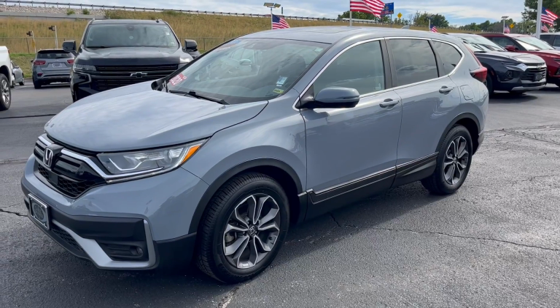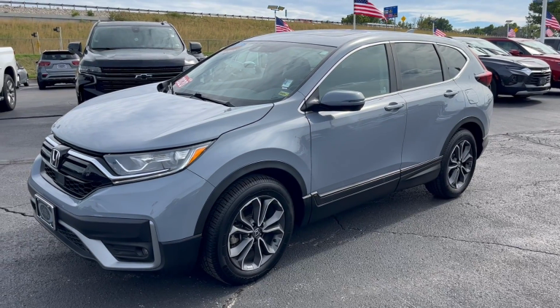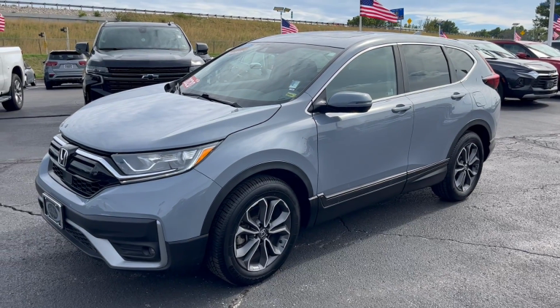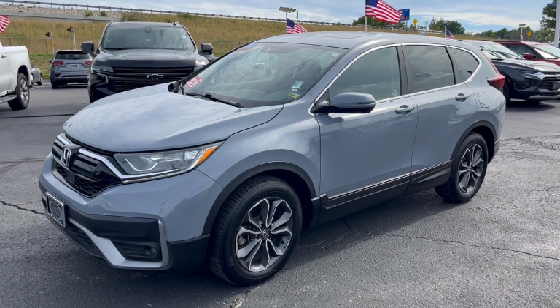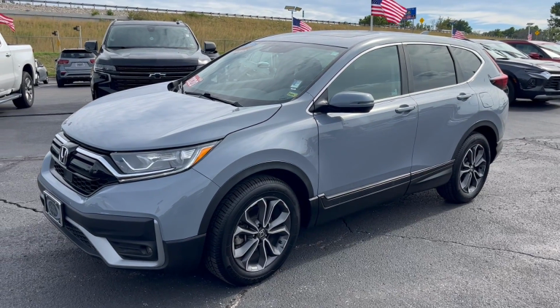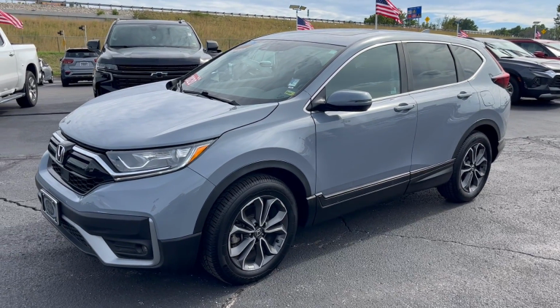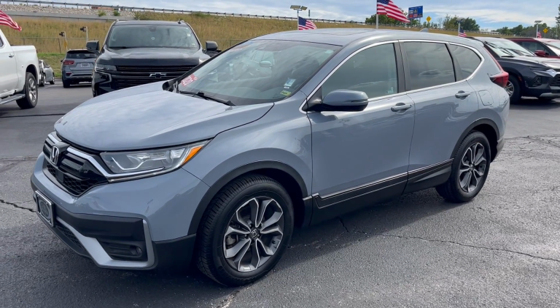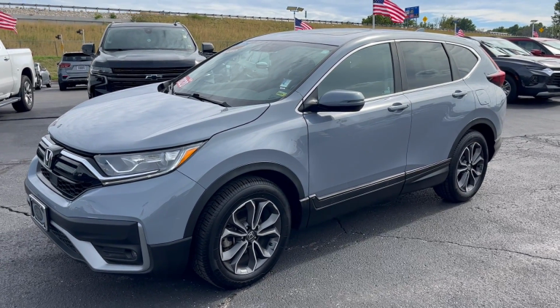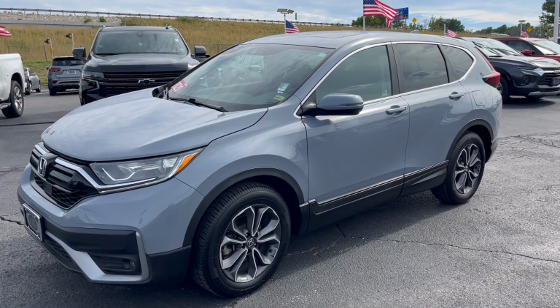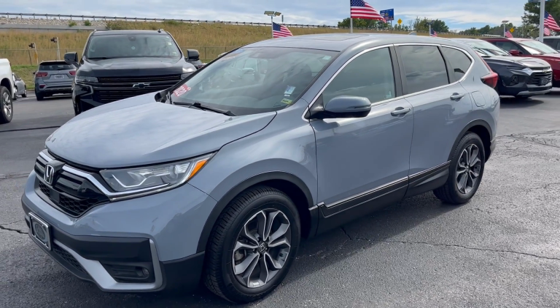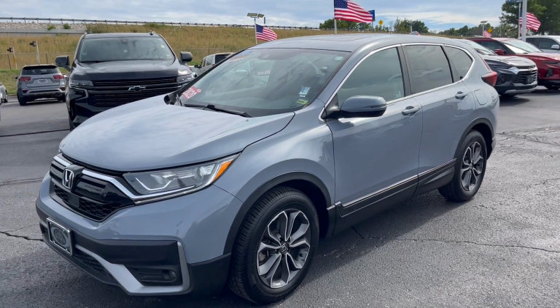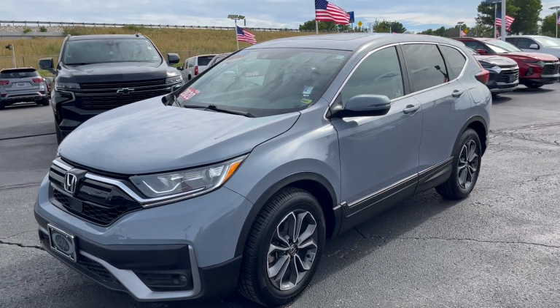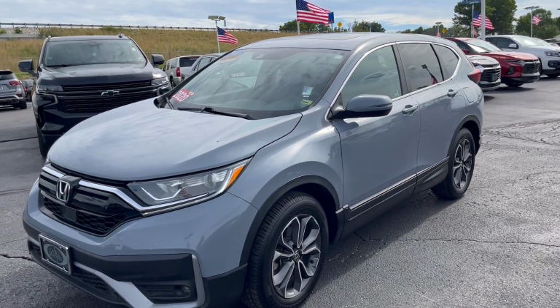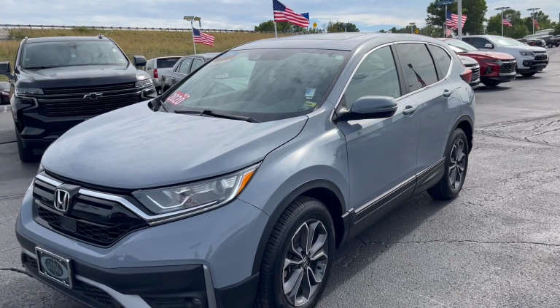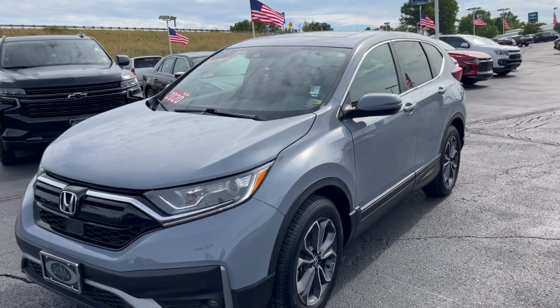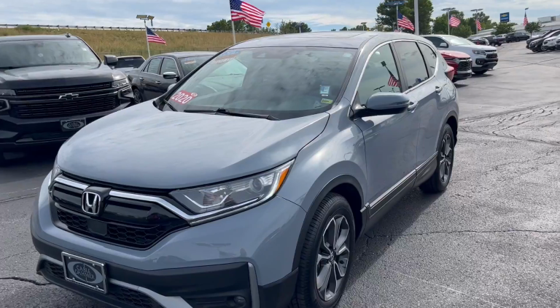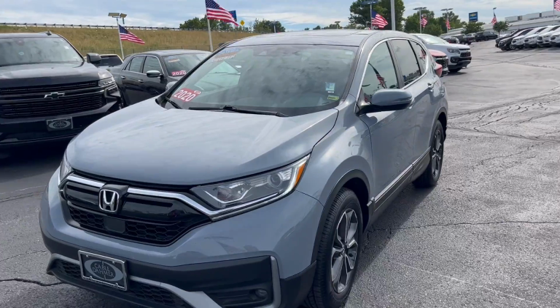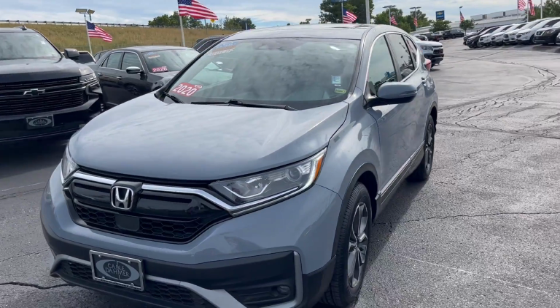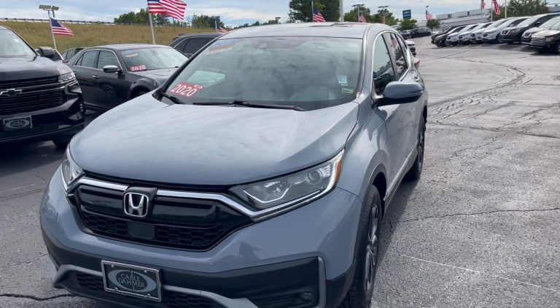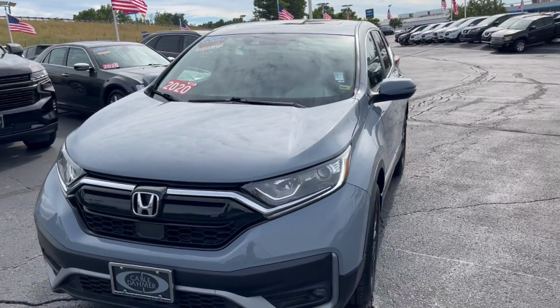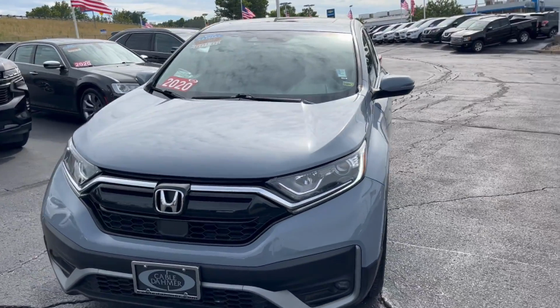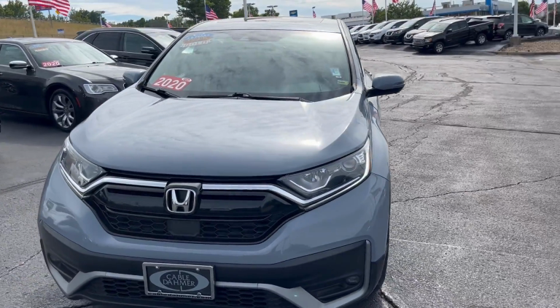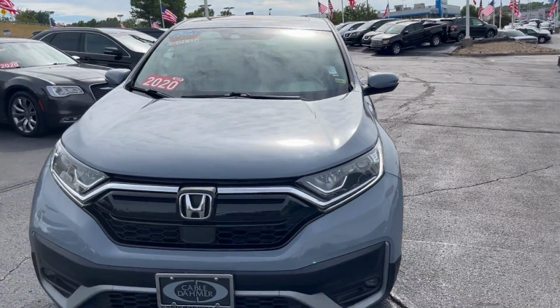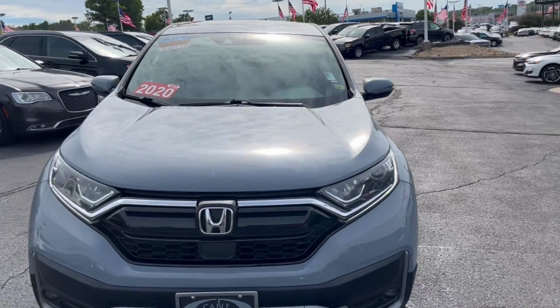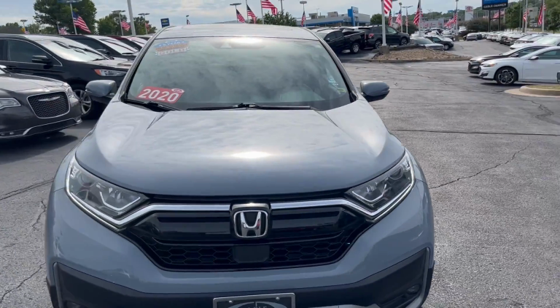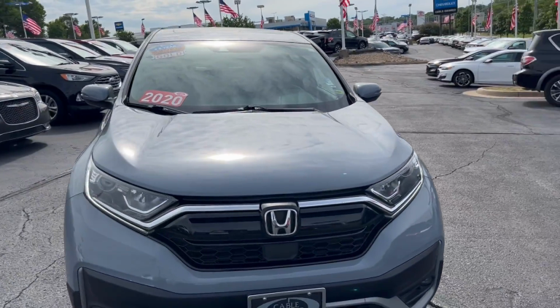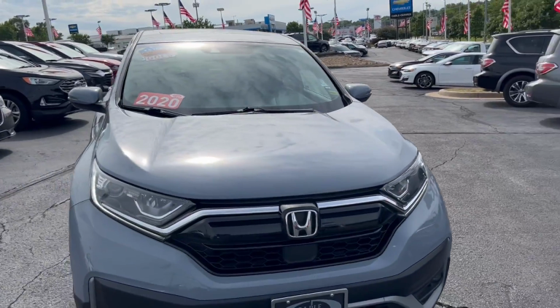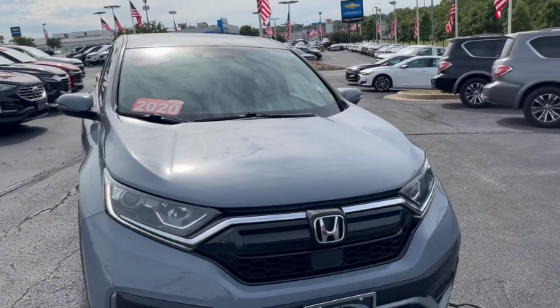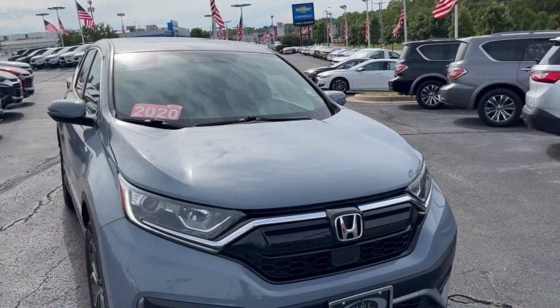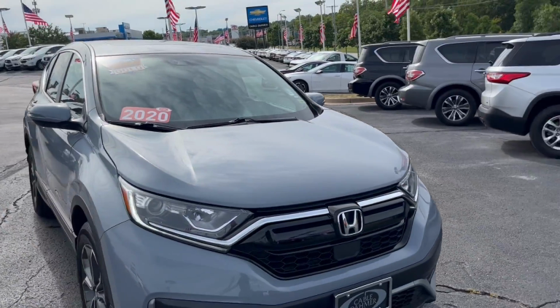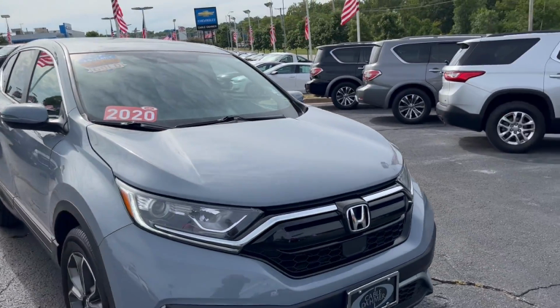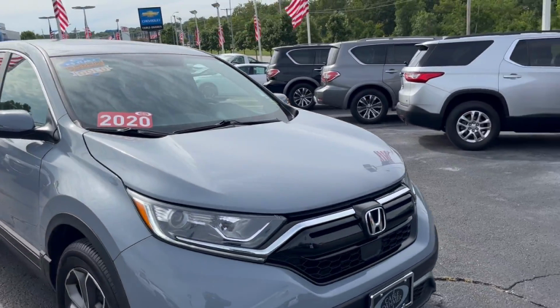Hello, welcome to Cable Dumber Chevrolet in Kansas City, Missouri. What we have here is a 2020 Honda CR-V EX, one of the most reliable compact SUVs in the market.